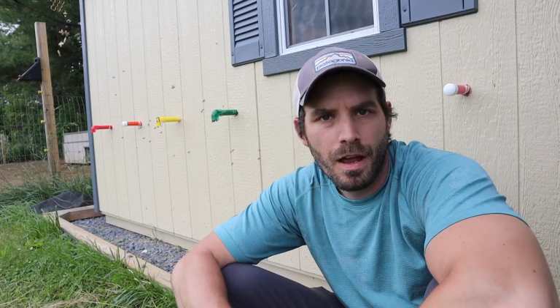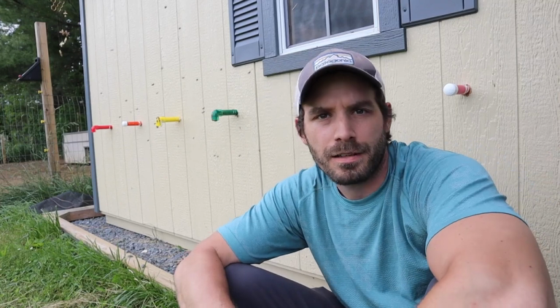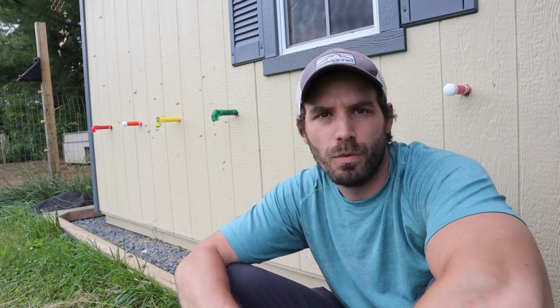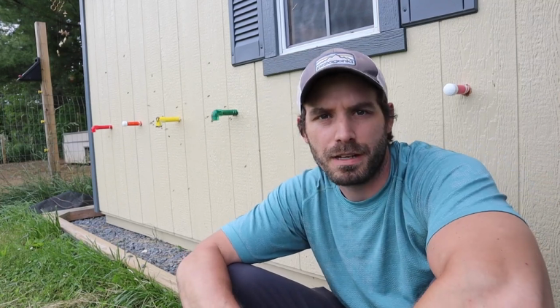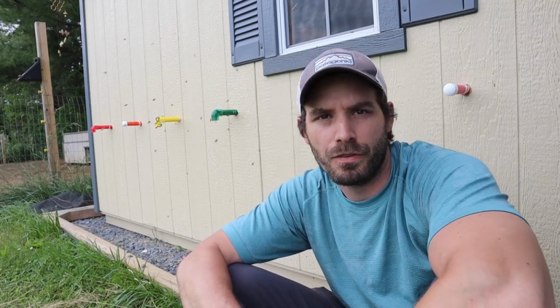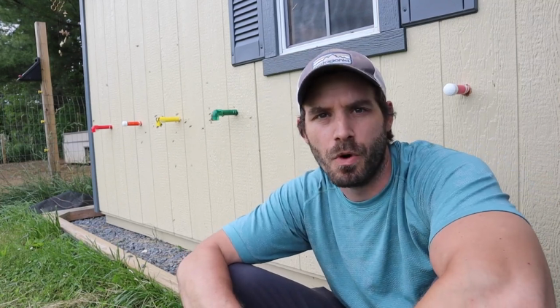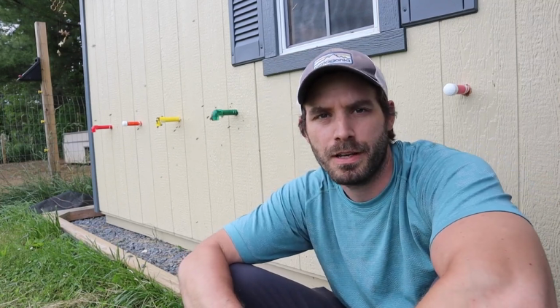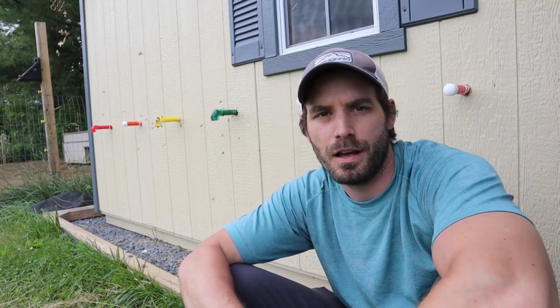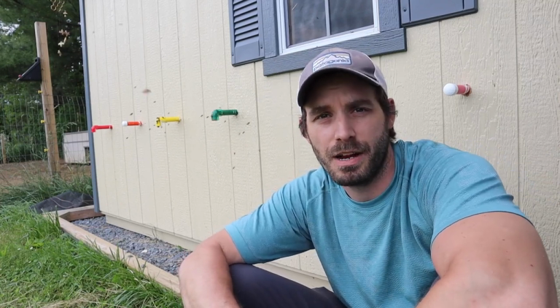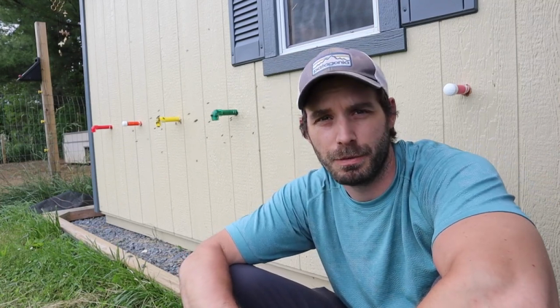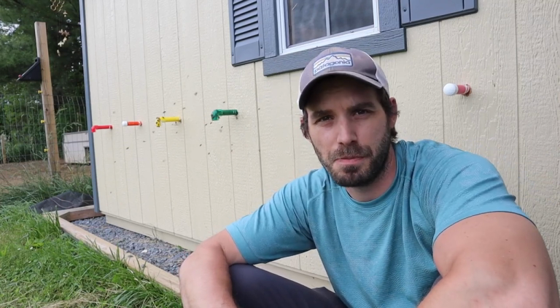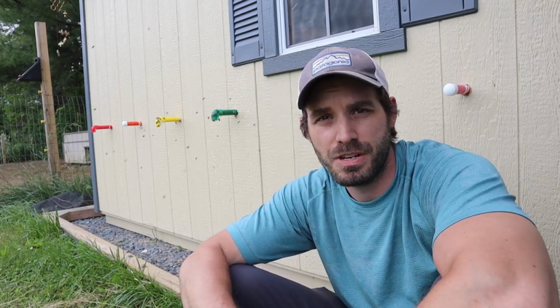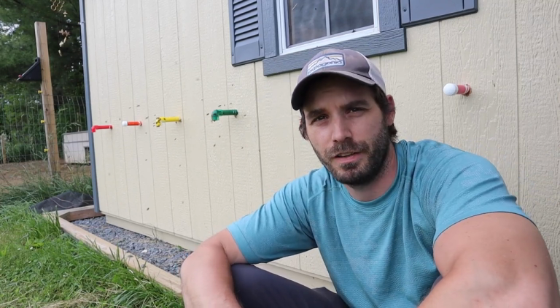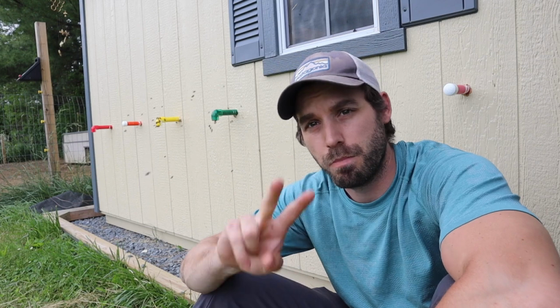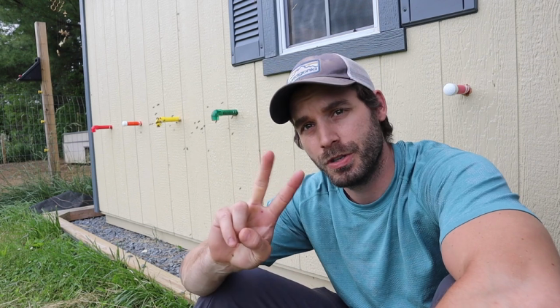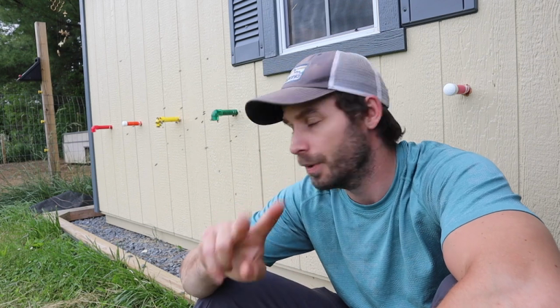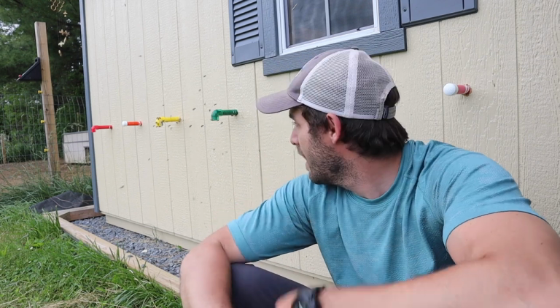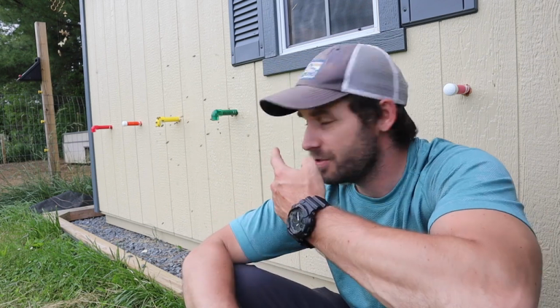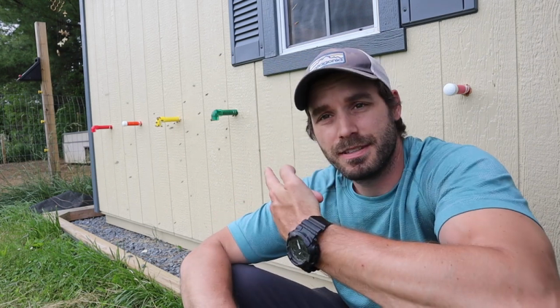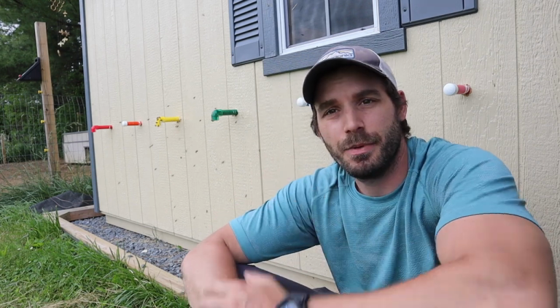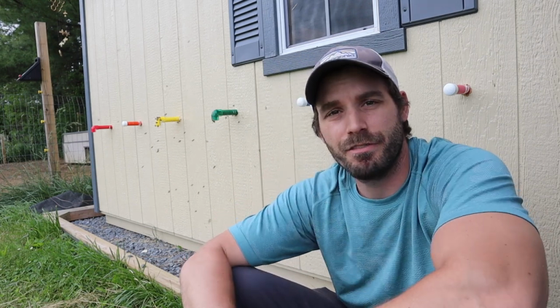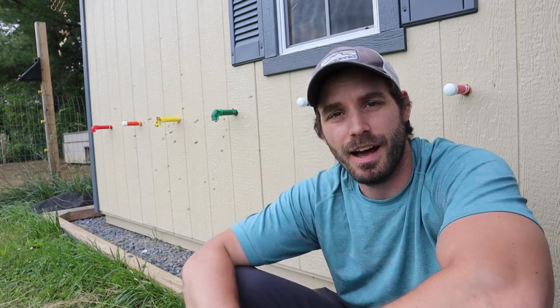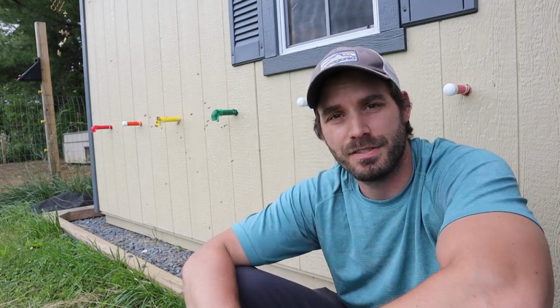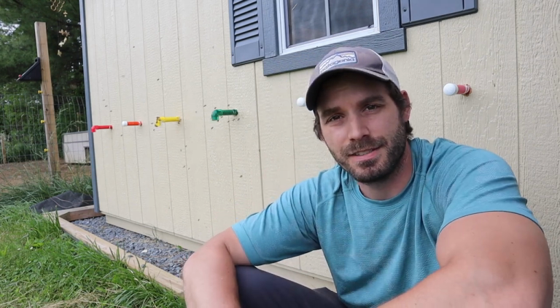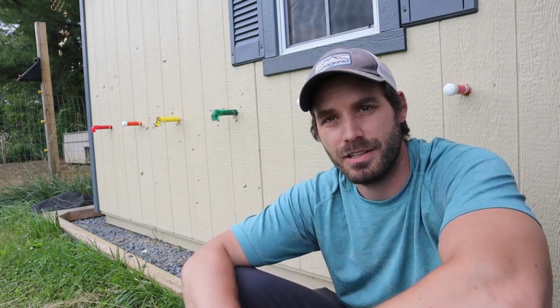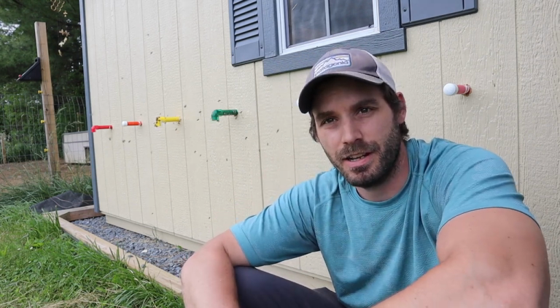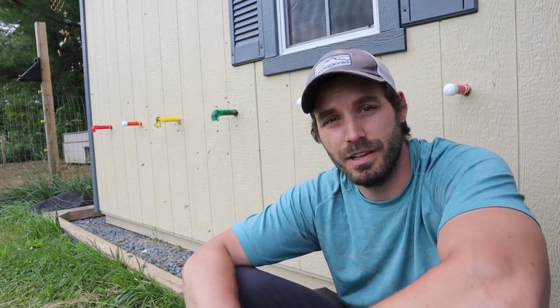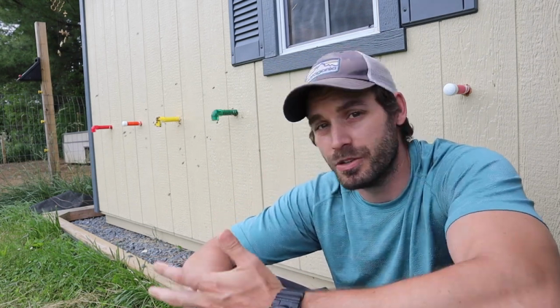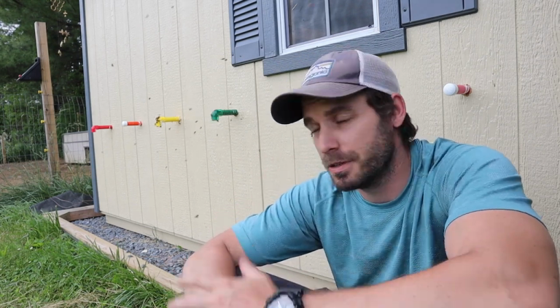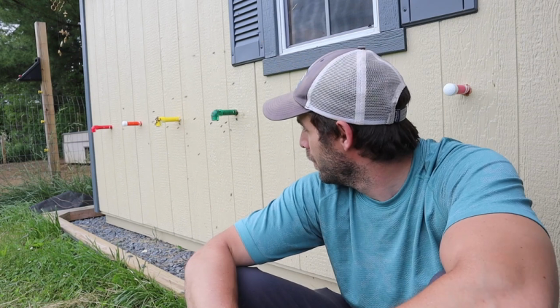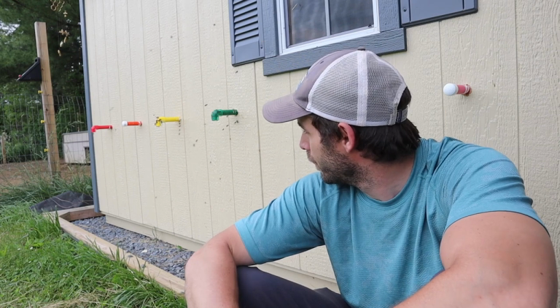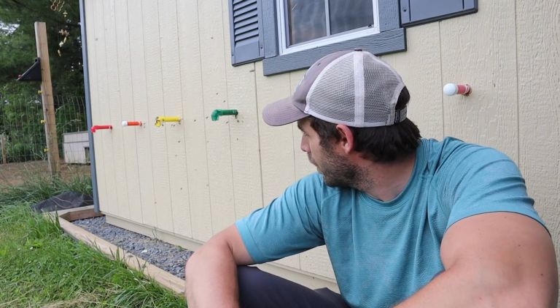Hey guys, welcome back to Mountain View Homestead. Today we're going to be doing Bee Shed Video Part 2. As you can see, we have the hives inside the shed and they are doing pretty well.